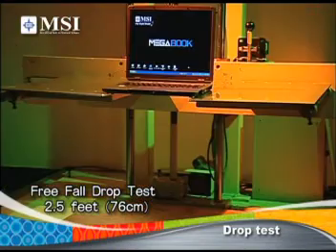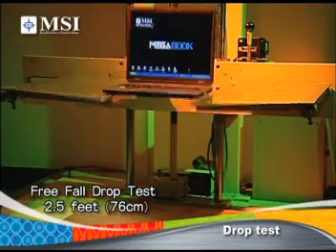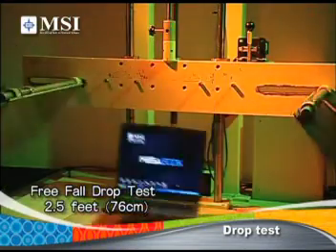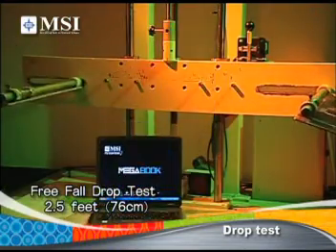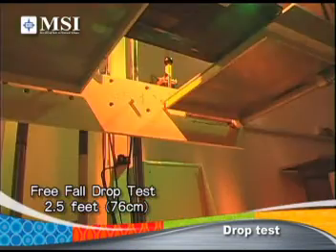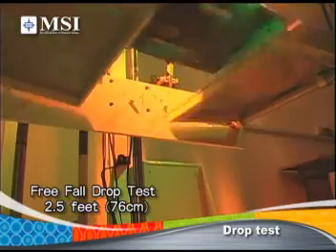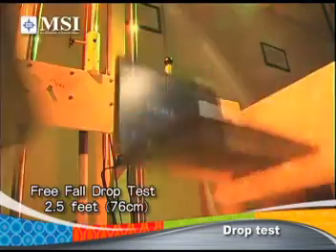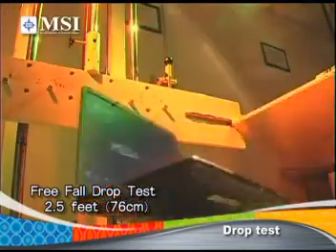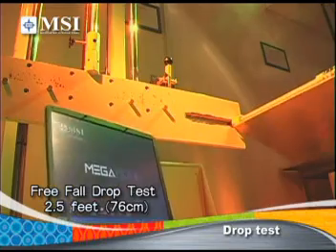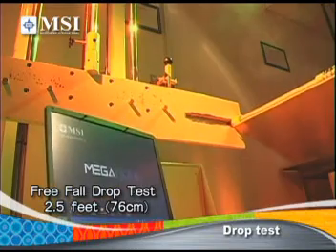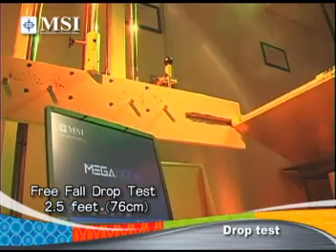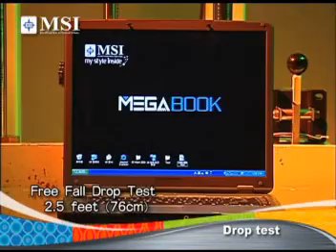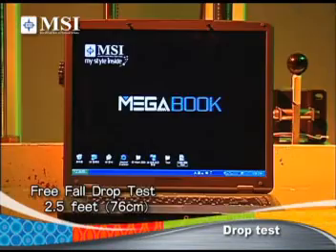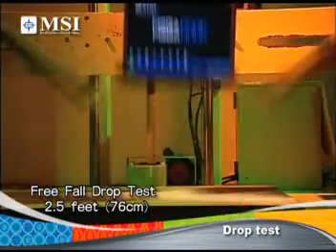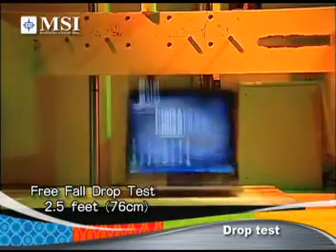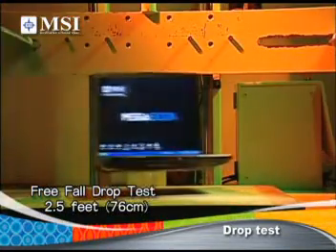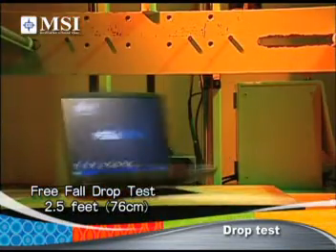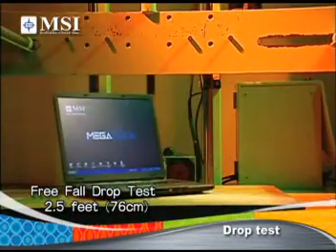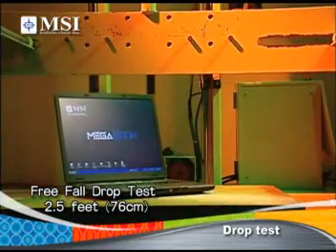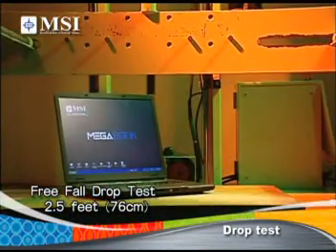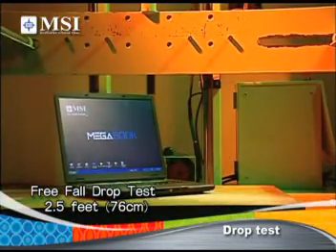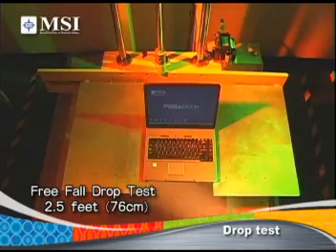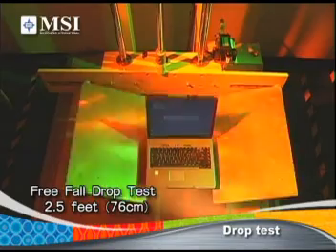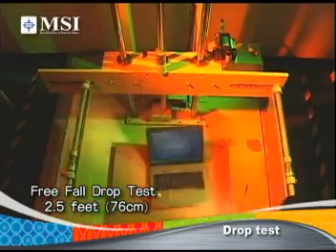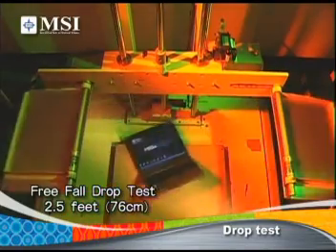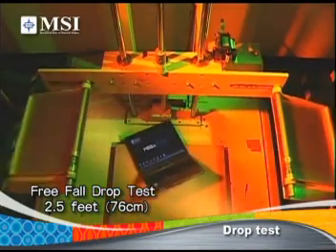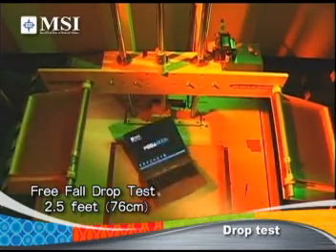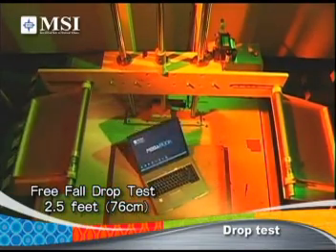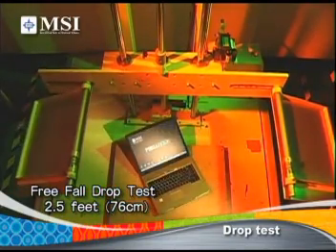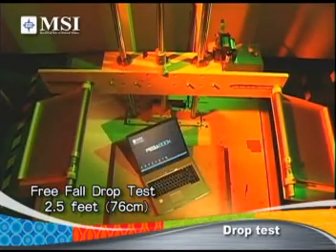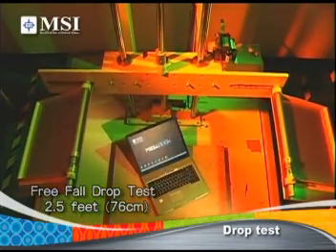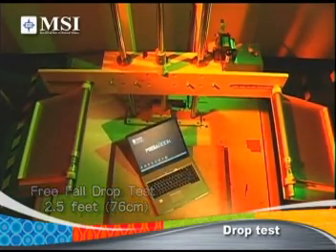We also drop our notebooks from a height of 28 centimeters to imitate a user's bumping or dropping it from different angles, ensuring protection against physical damage to the notebook.